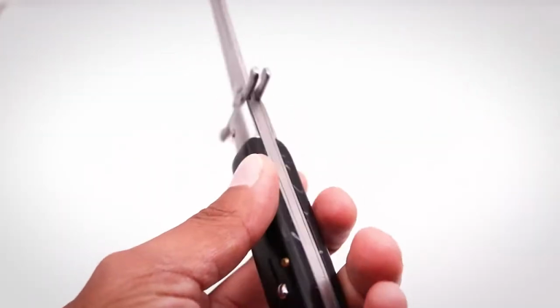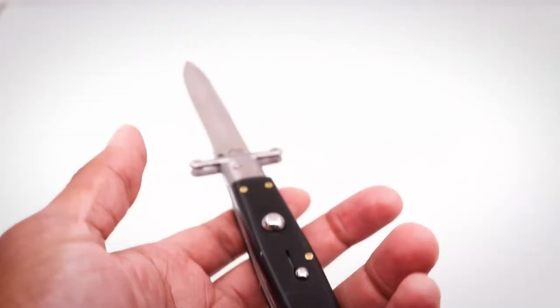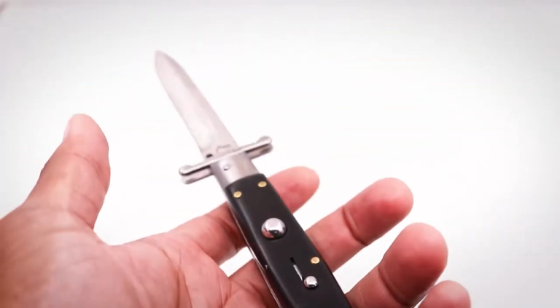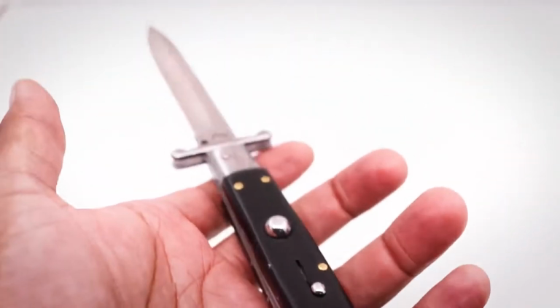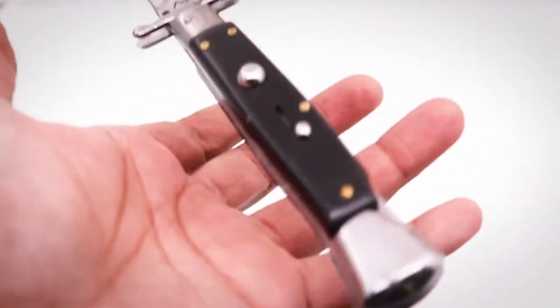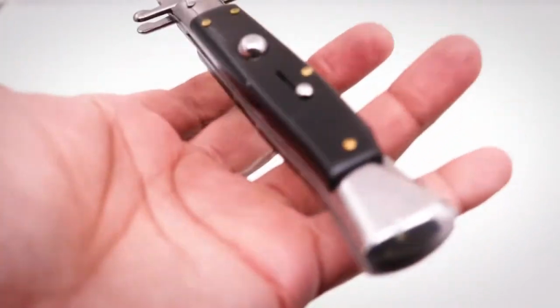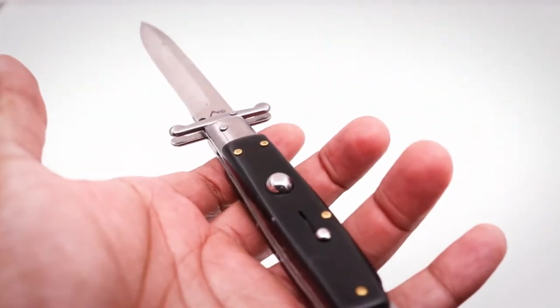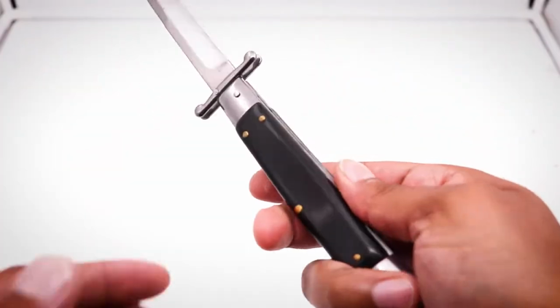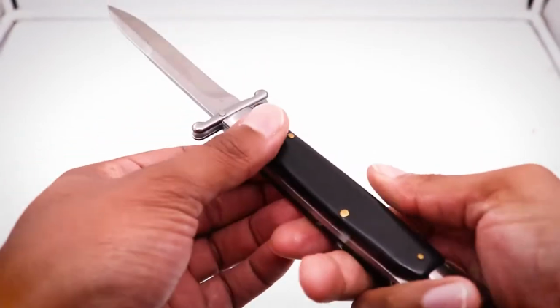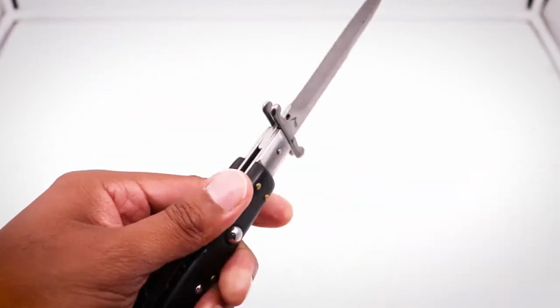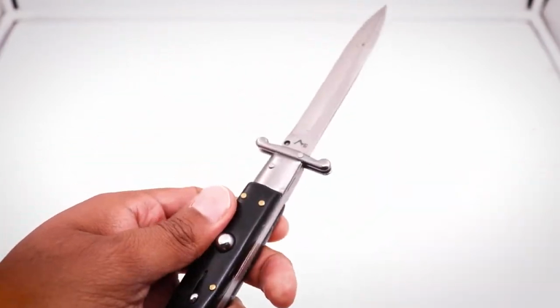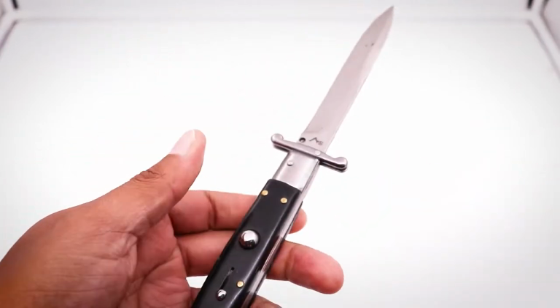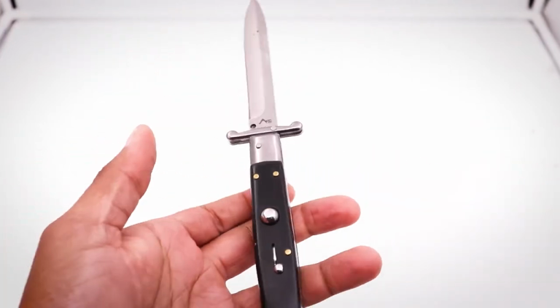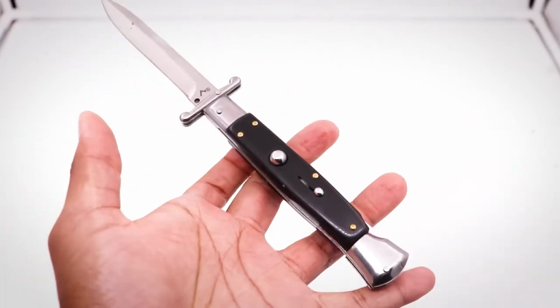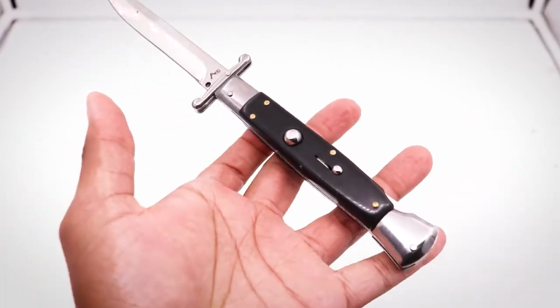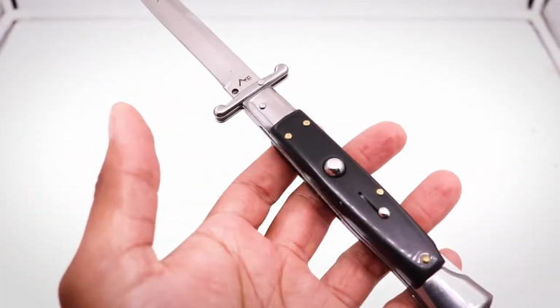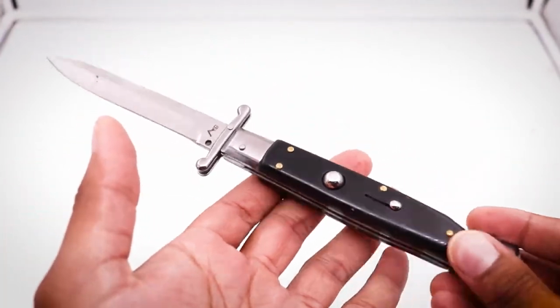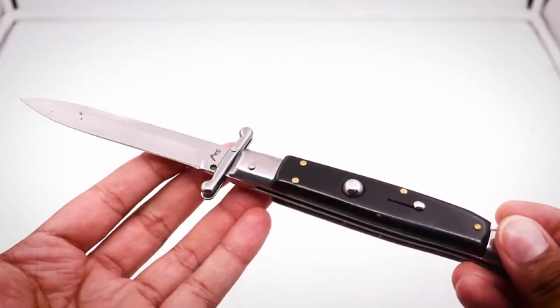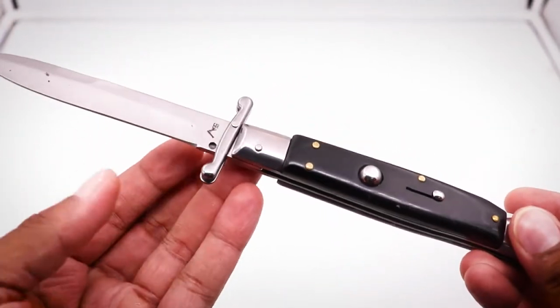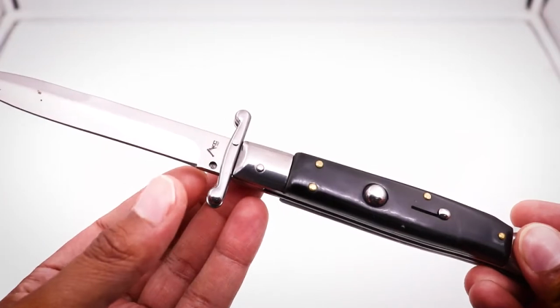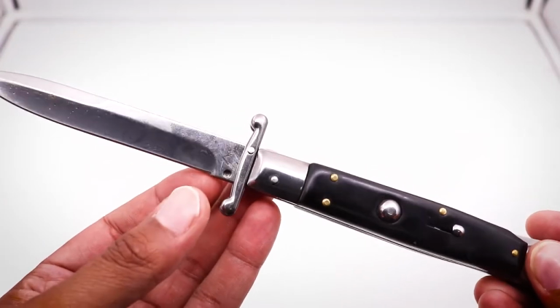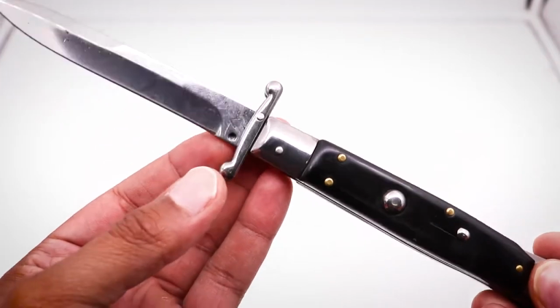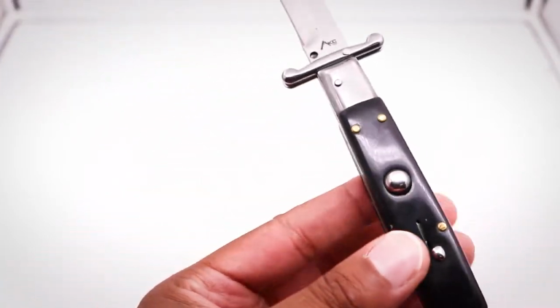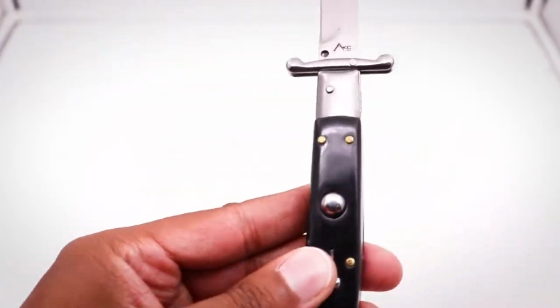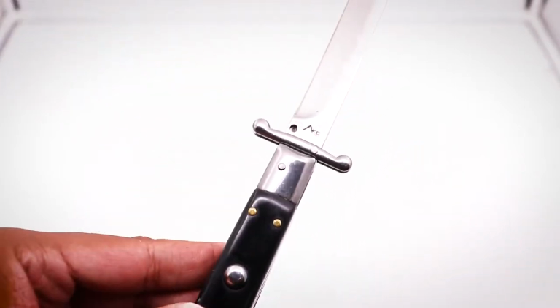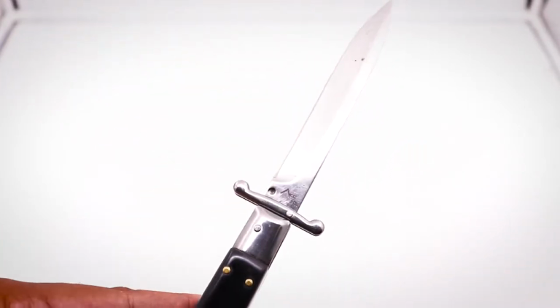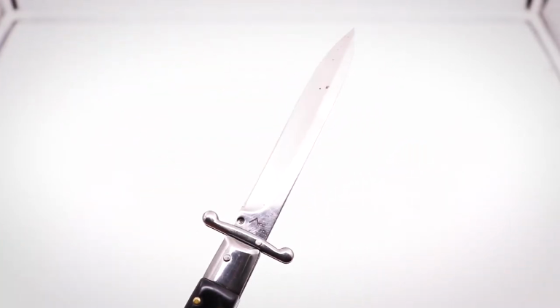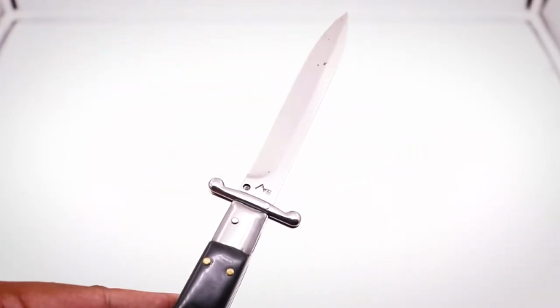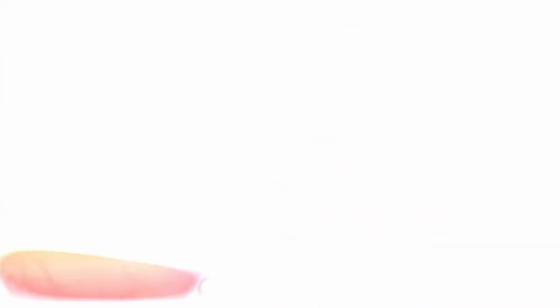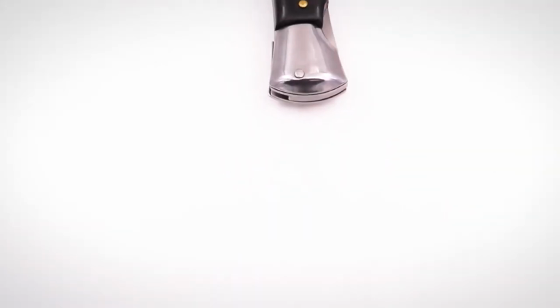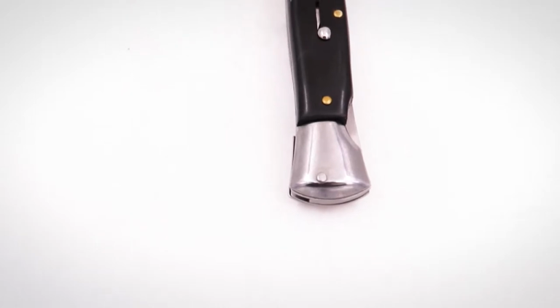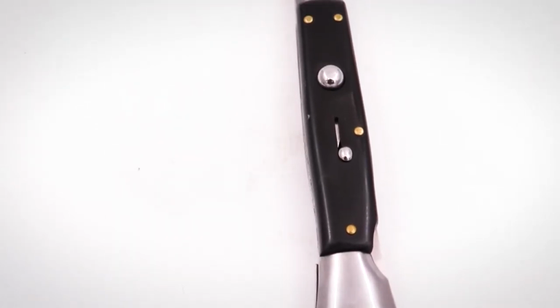The weight of the knife is decent at about 5 ounces. Here are some more specs: it has a 9.60 inch overall length, 4.25 inch blade length, and 3mm blade thickness. It weighs 4.90 ounces.